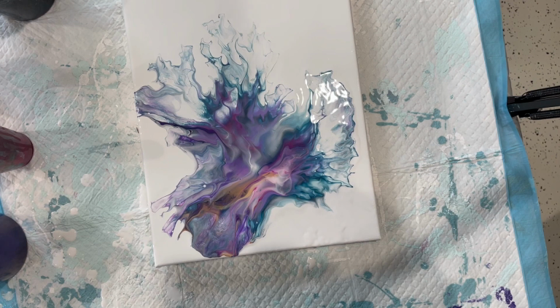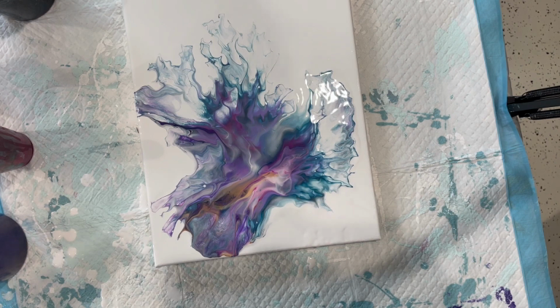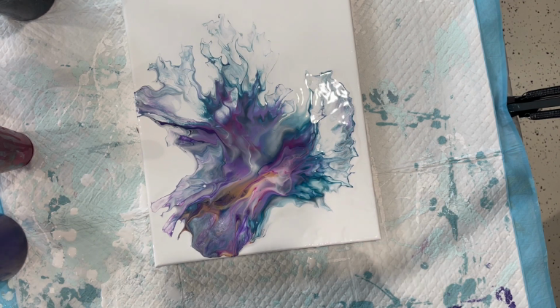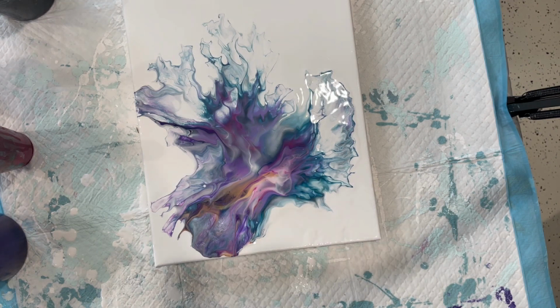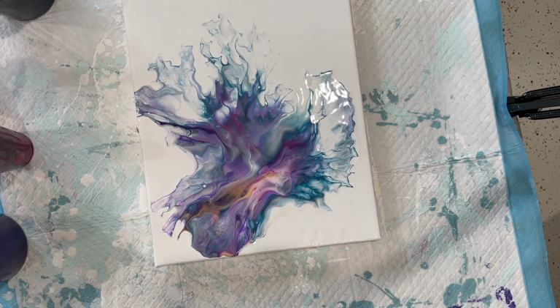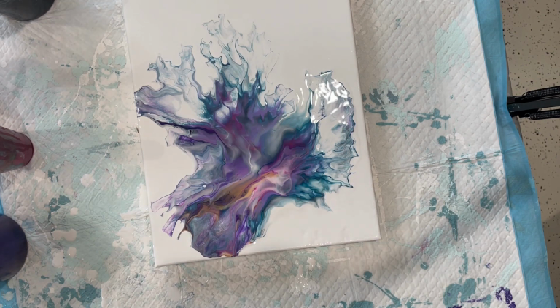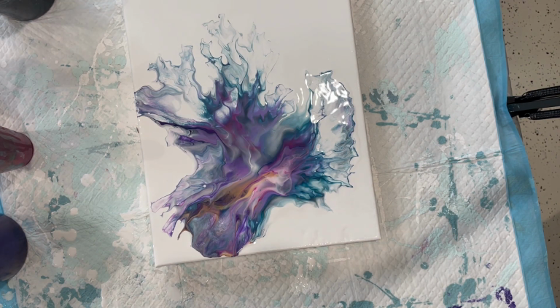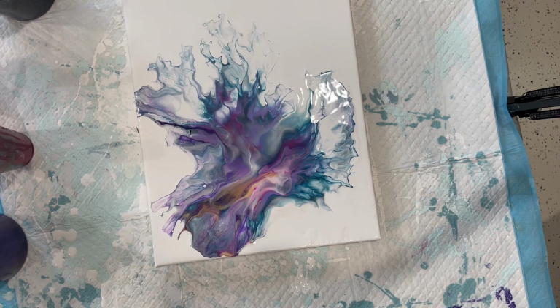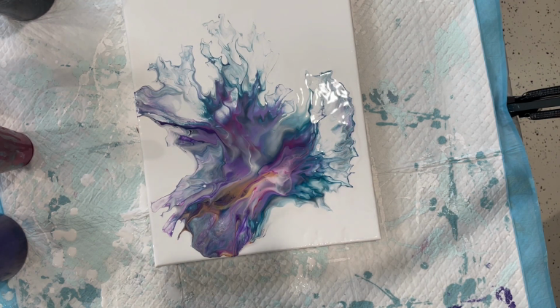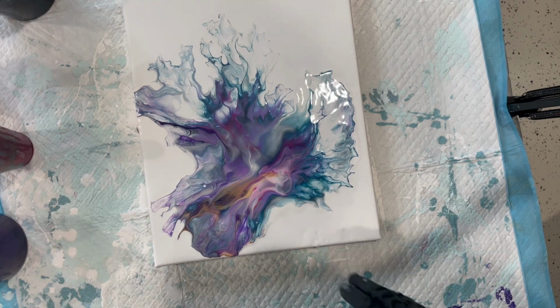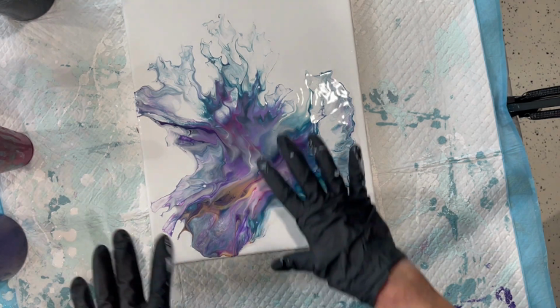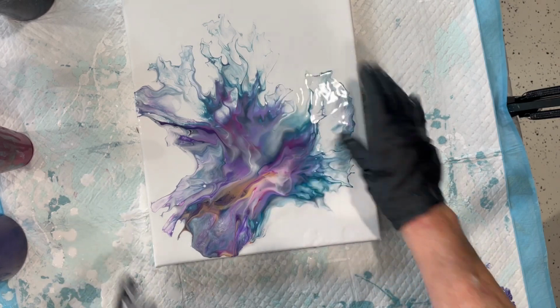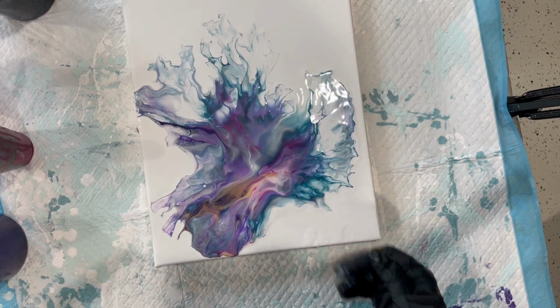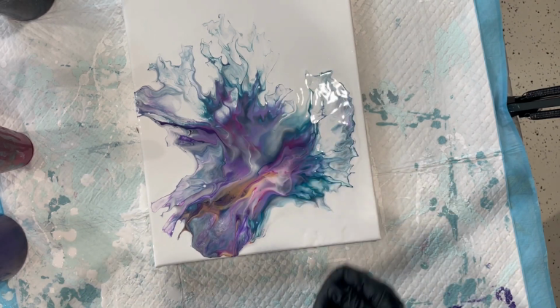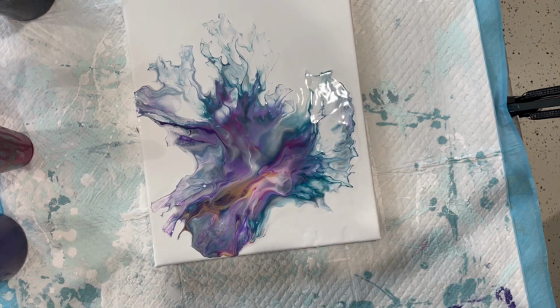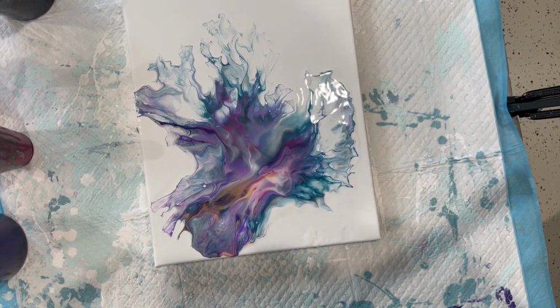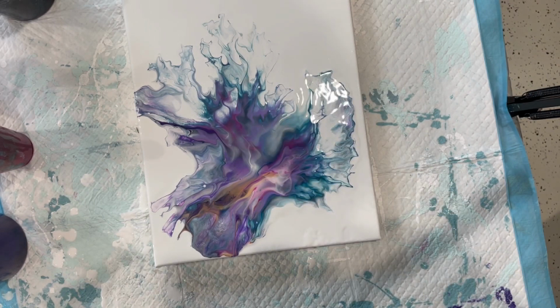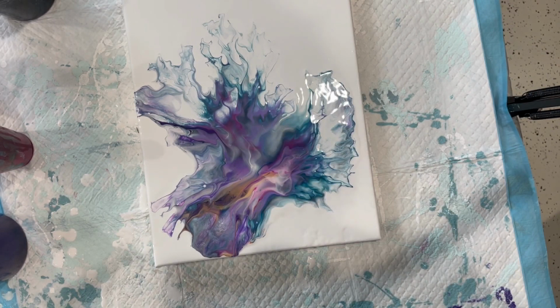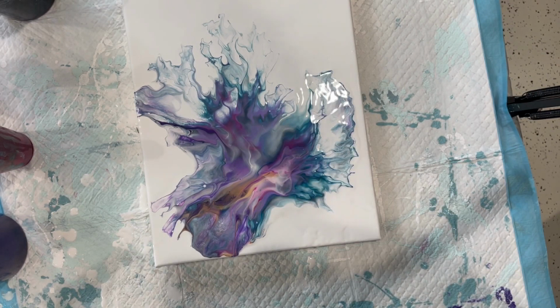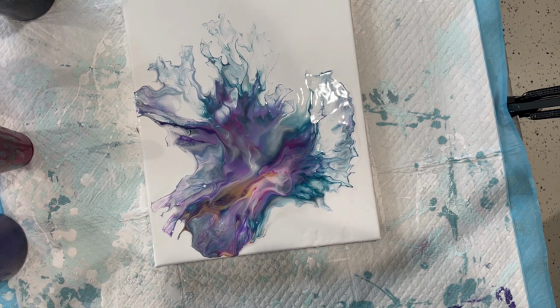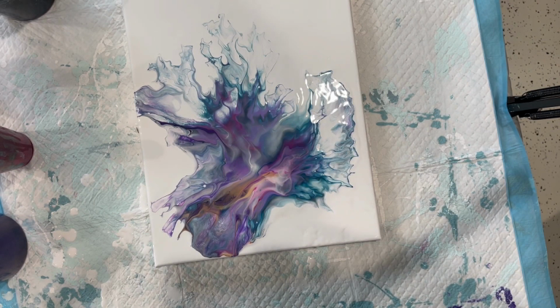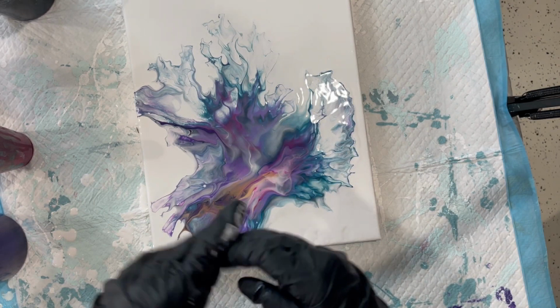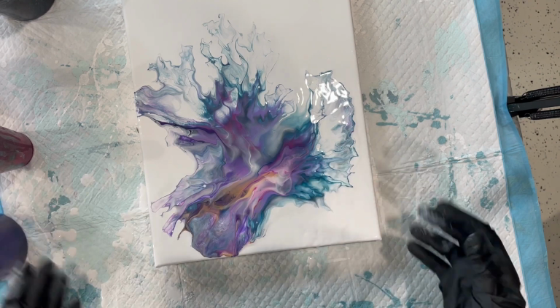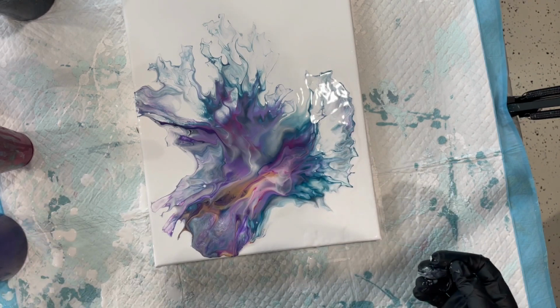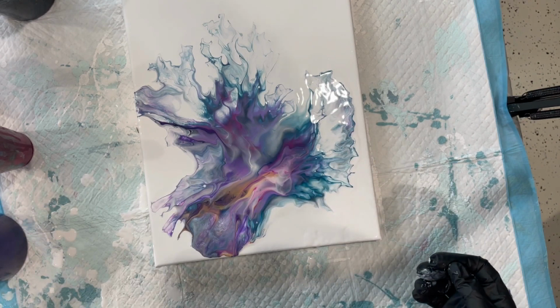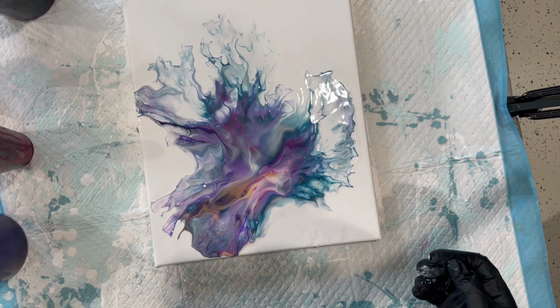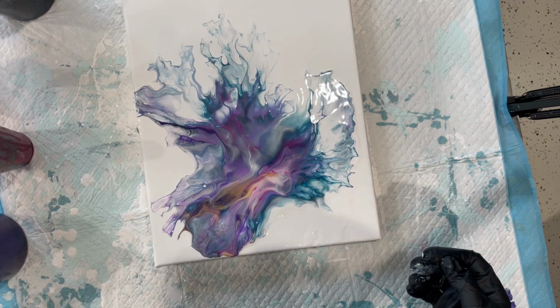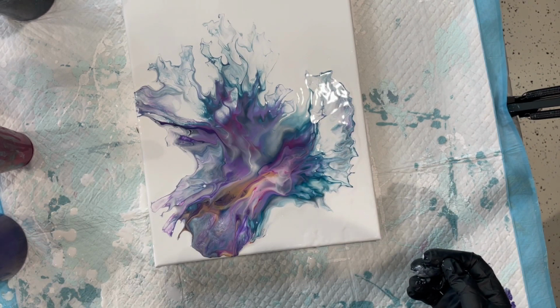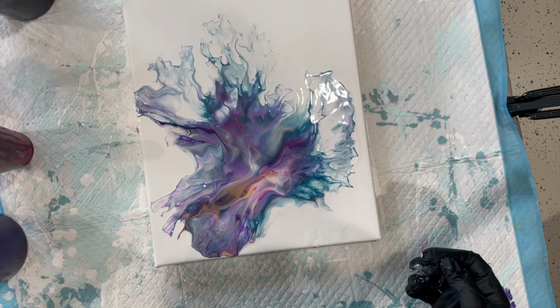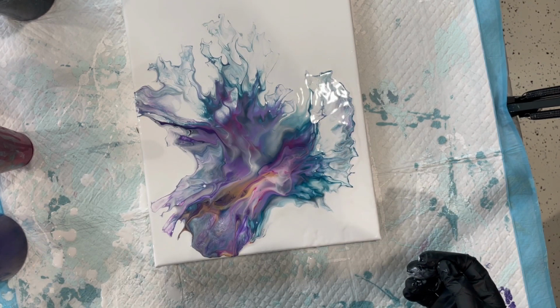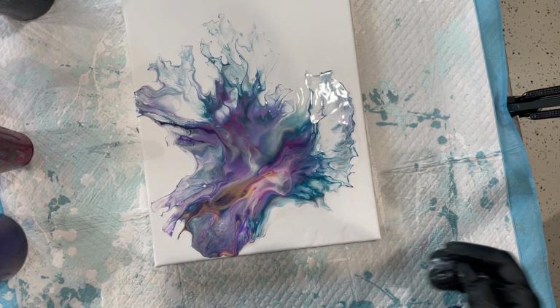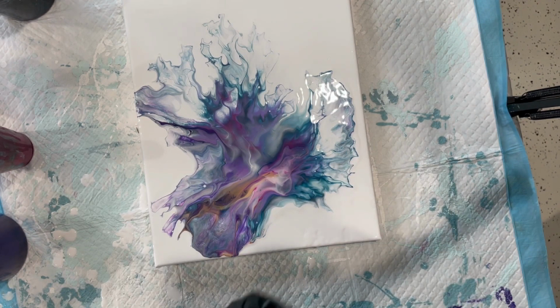Those are some nice springtime colors with a little depth added to it. I'm going to scrape the edges and I will bring you down for a close up.